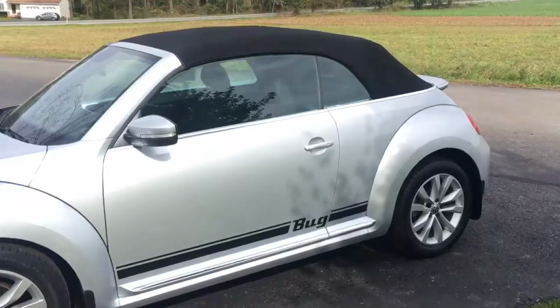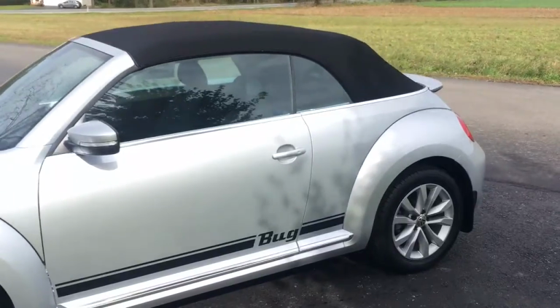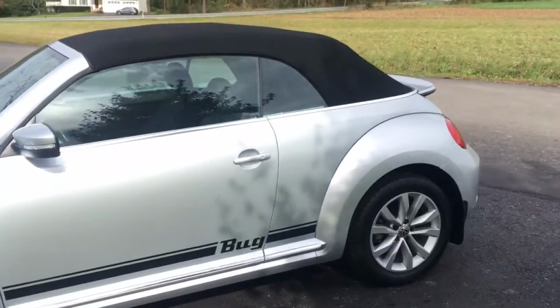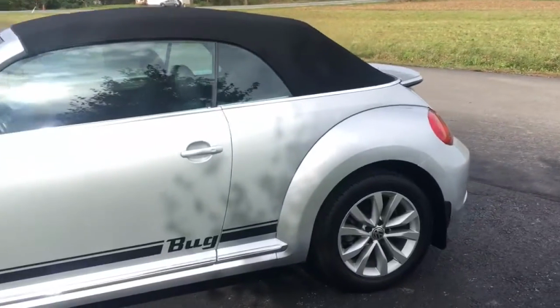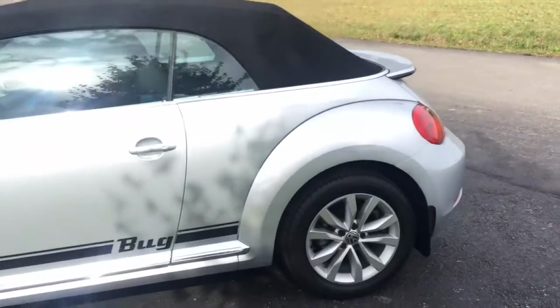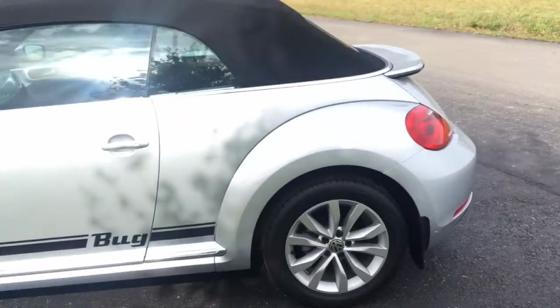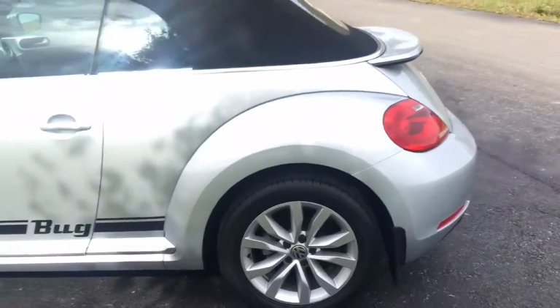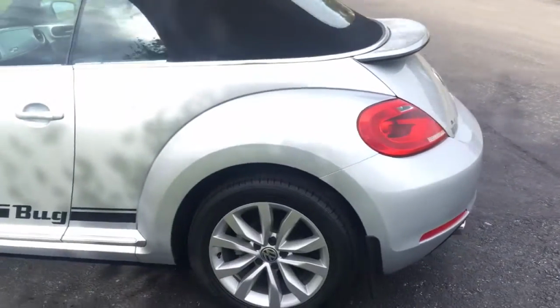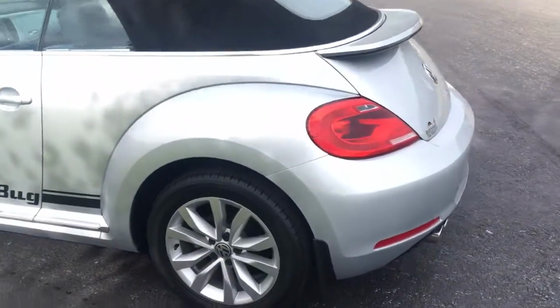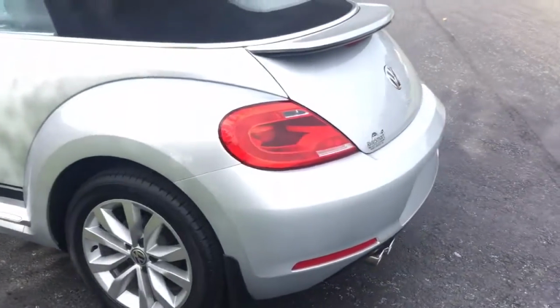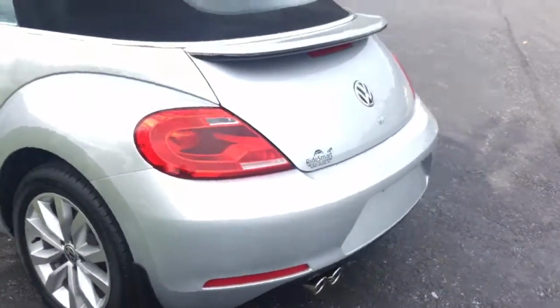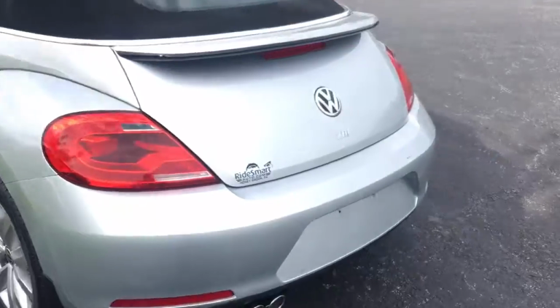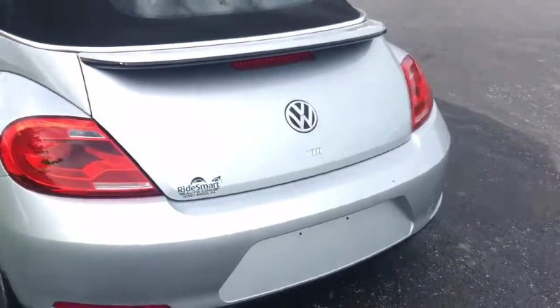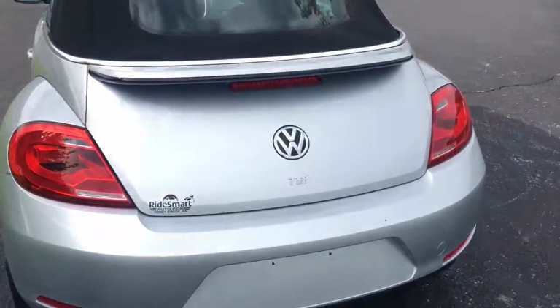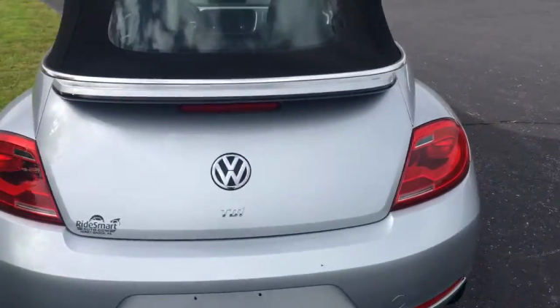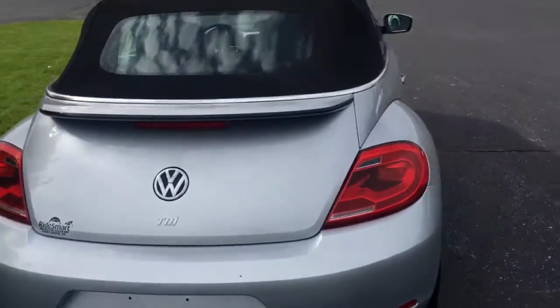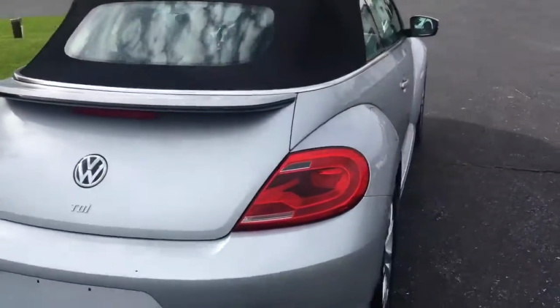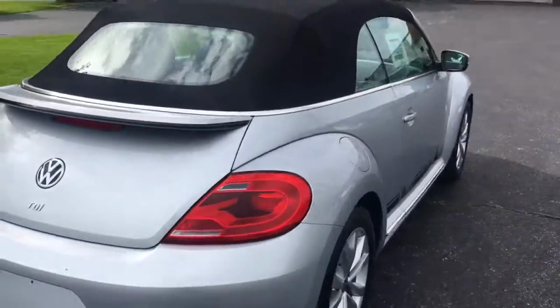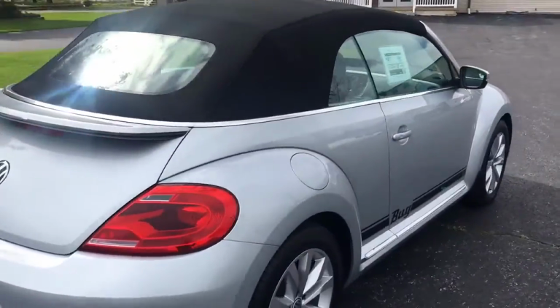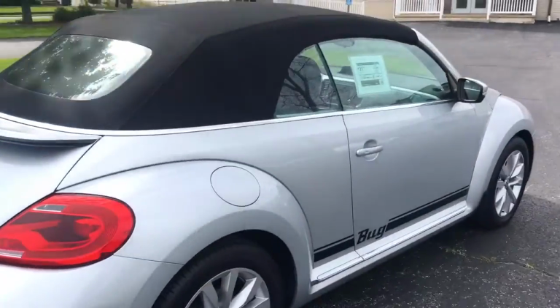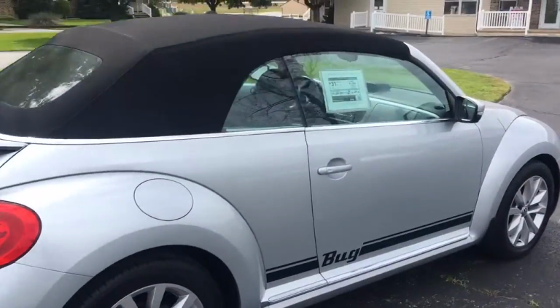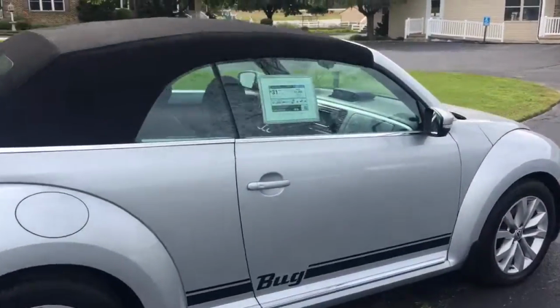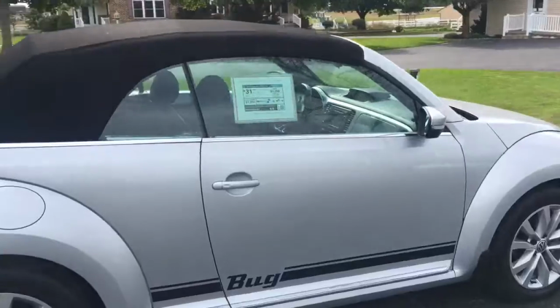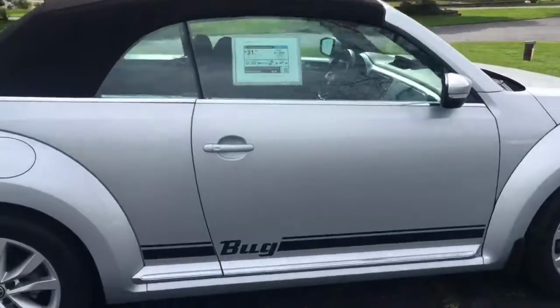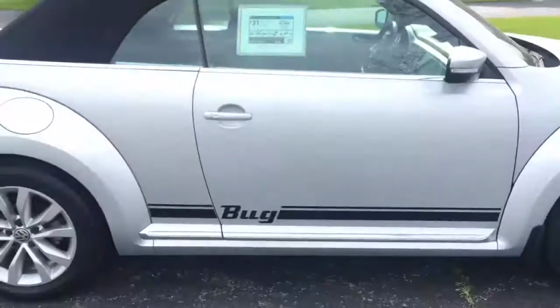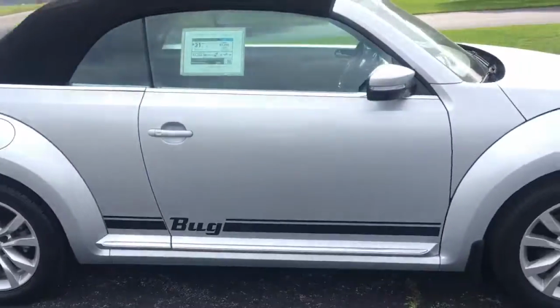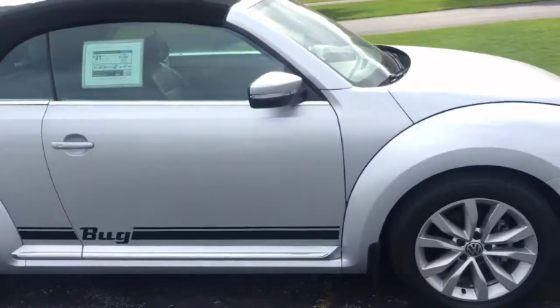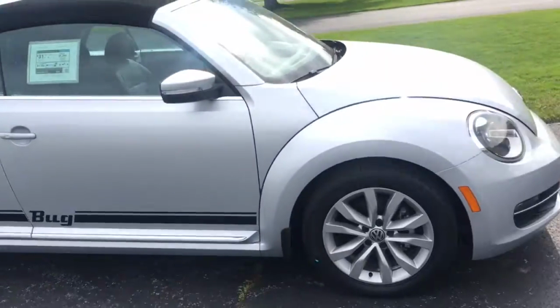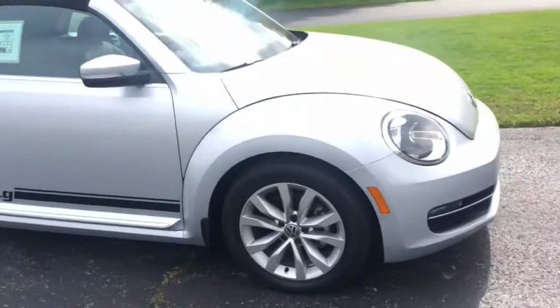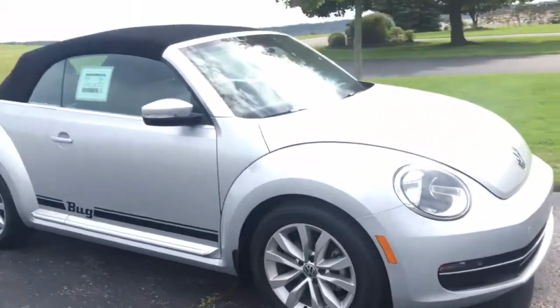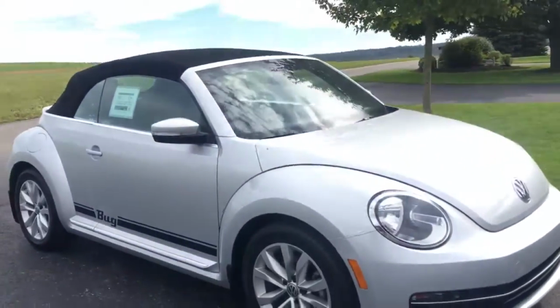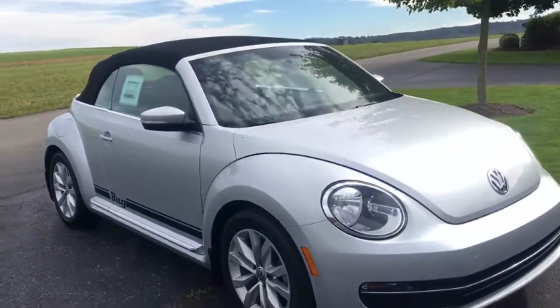Convertible. Keyless entry, push button start, rear spoiler. Turbo diesel, TDI. 8,300 miles on it. I love that little bug emblem on the bottom. Premium alloy wheels.